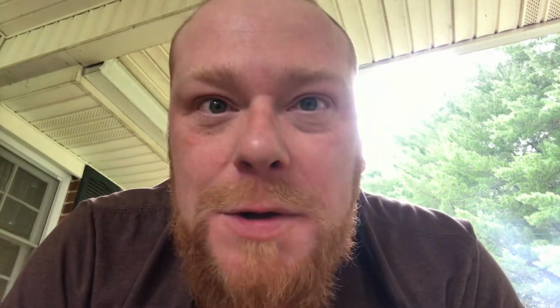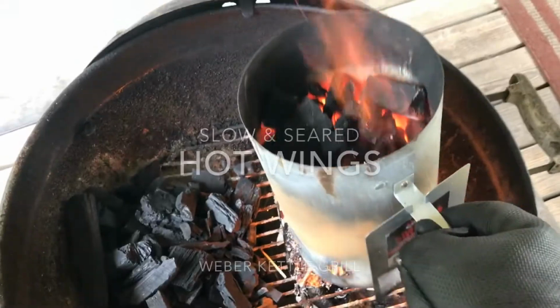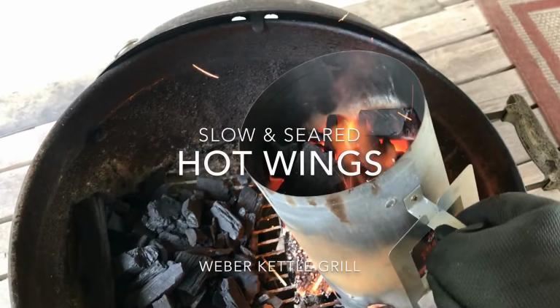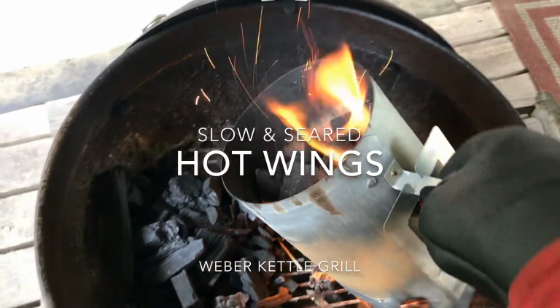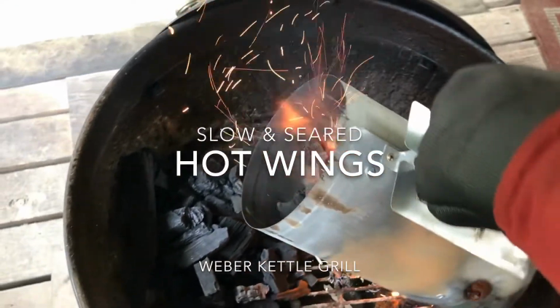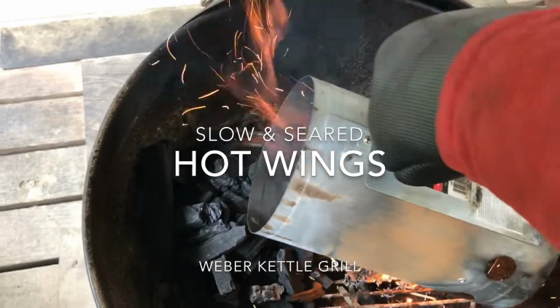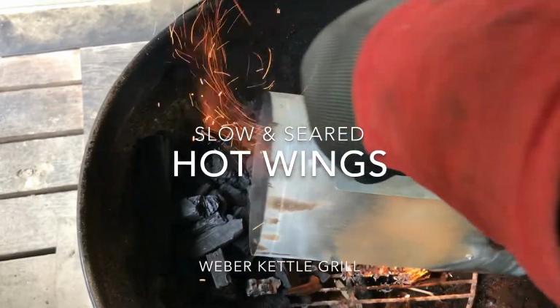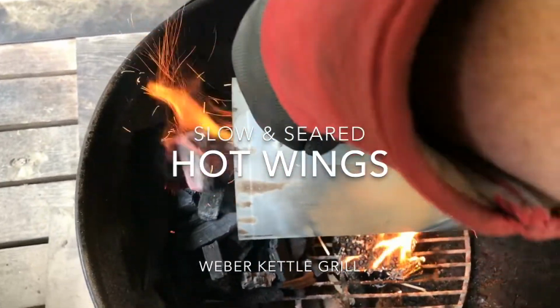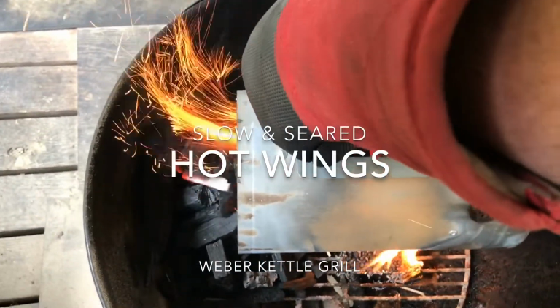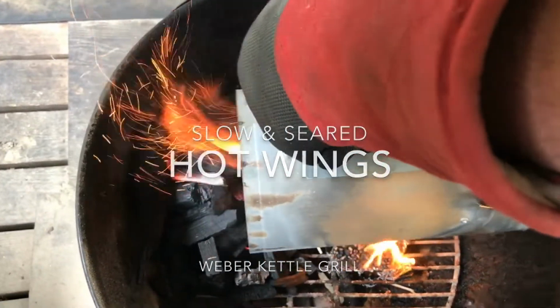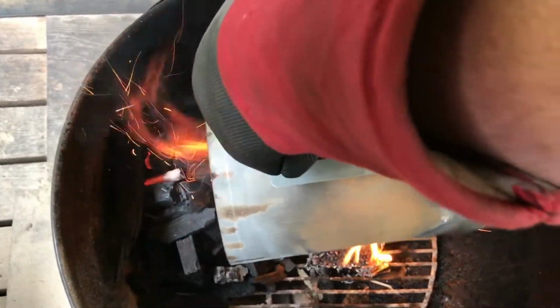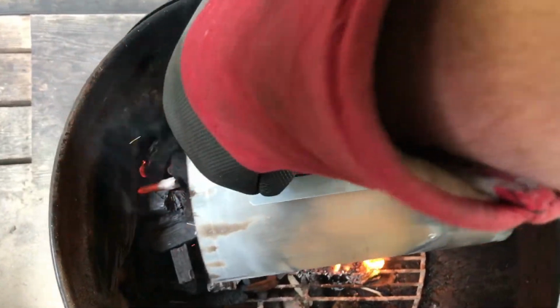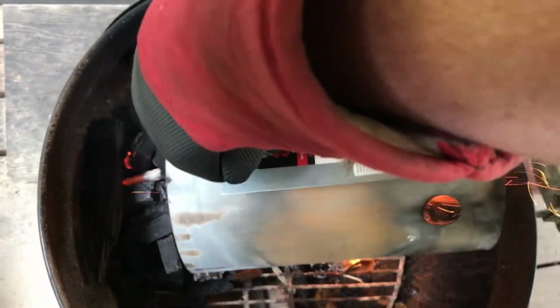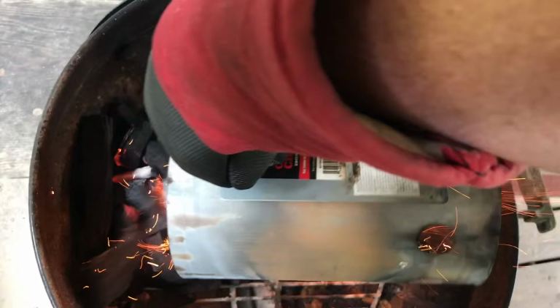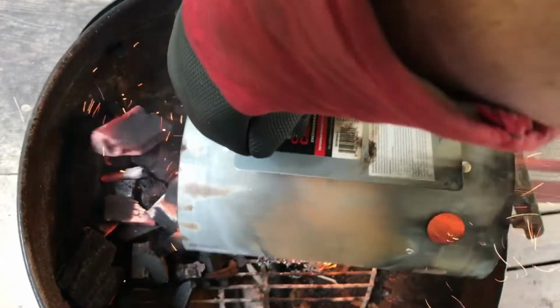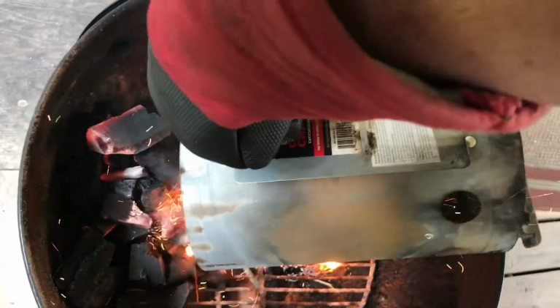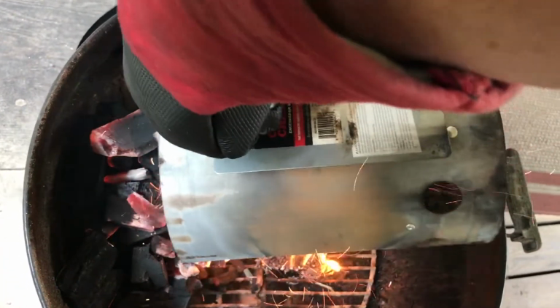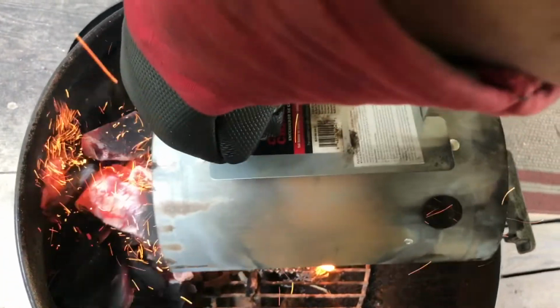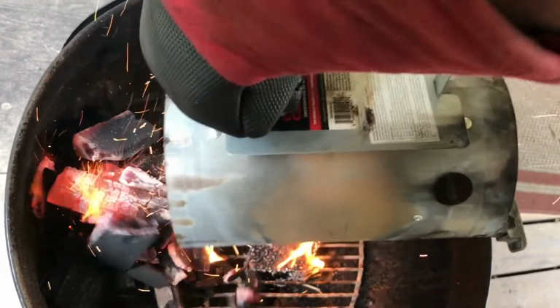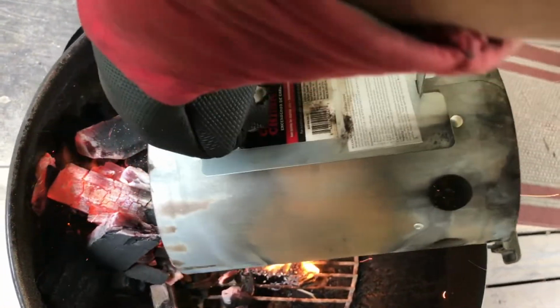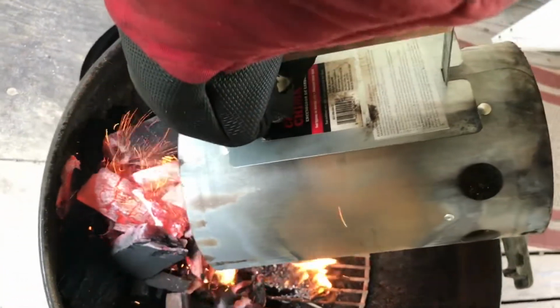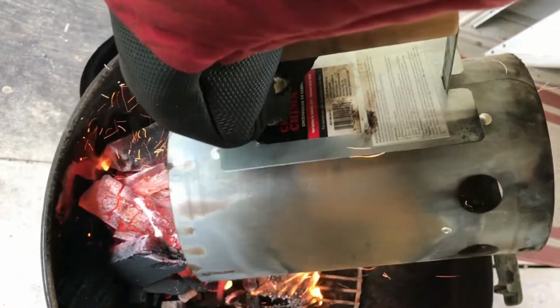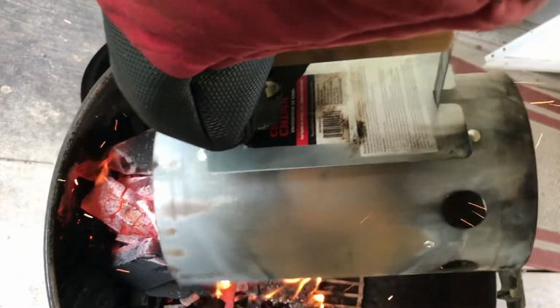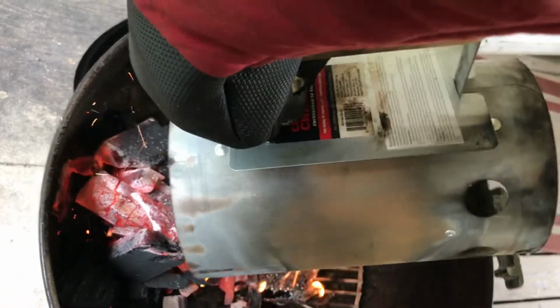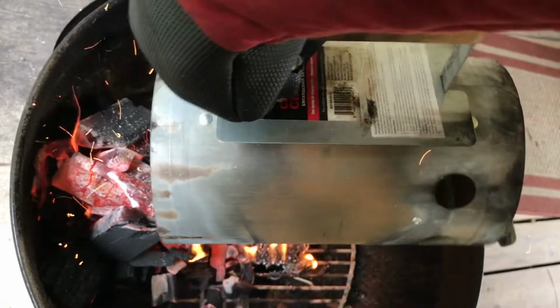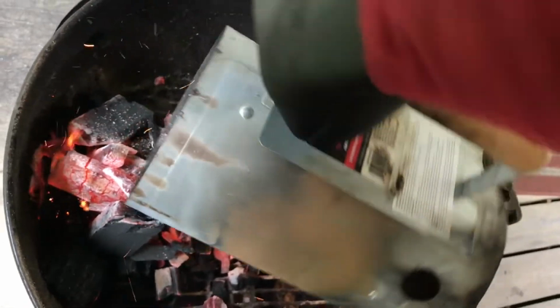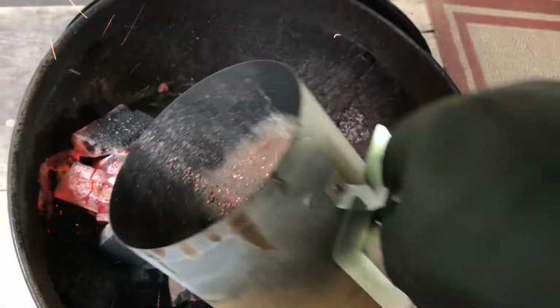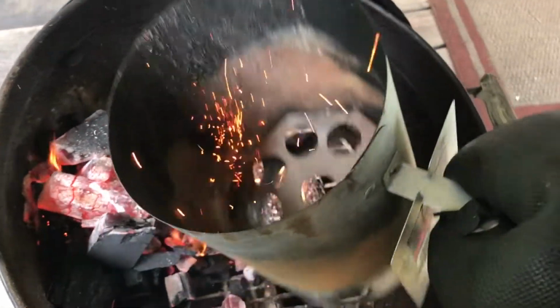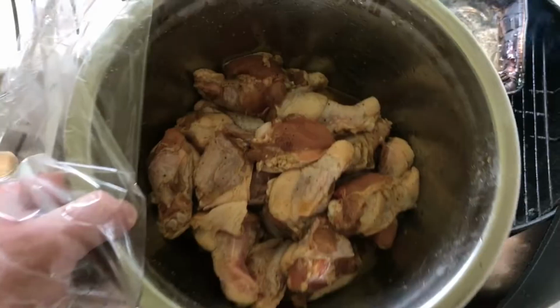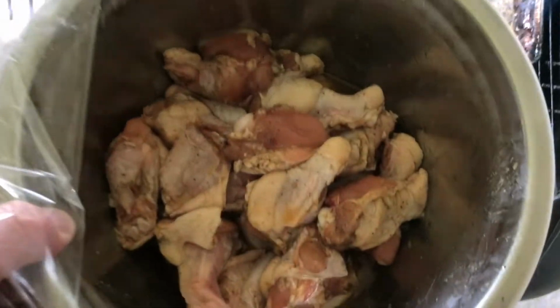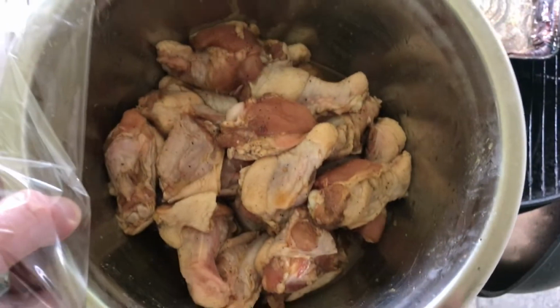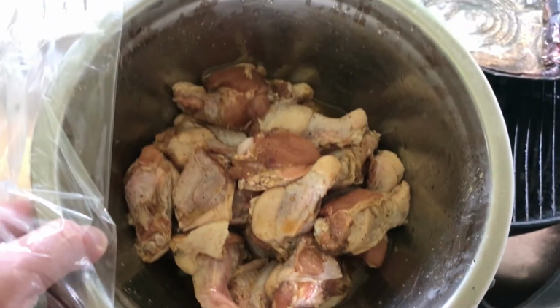I've got the two-zone set up, pouring my hot coals over my non-hot coals from my chimney. Let those heat up — it's gonna take about two hours. There's my chicken.